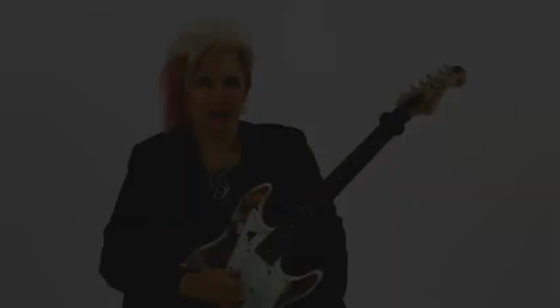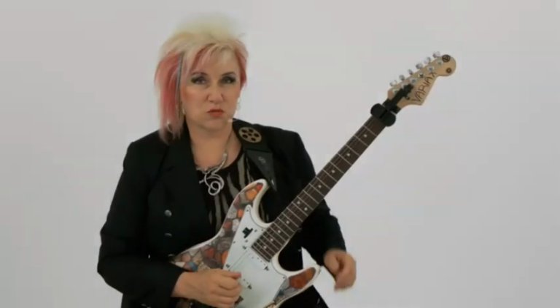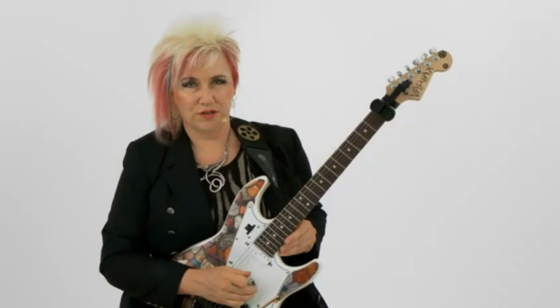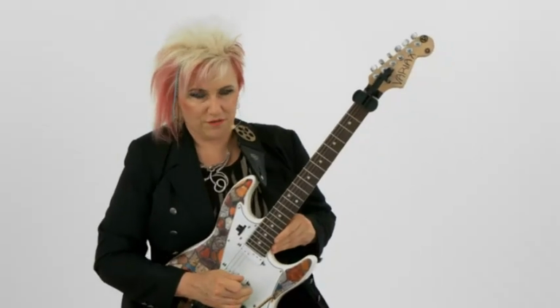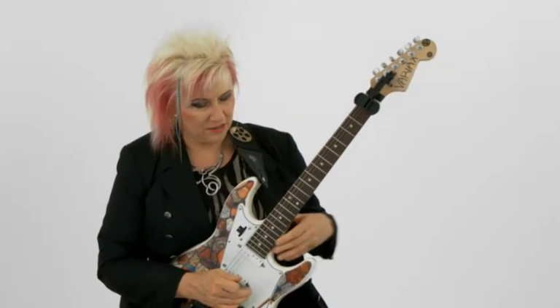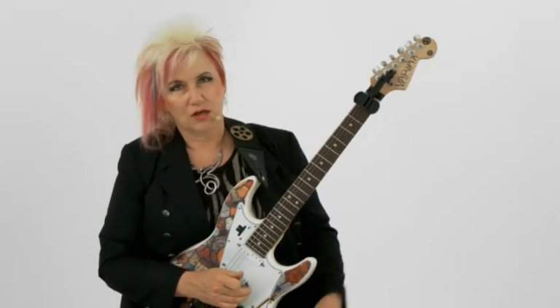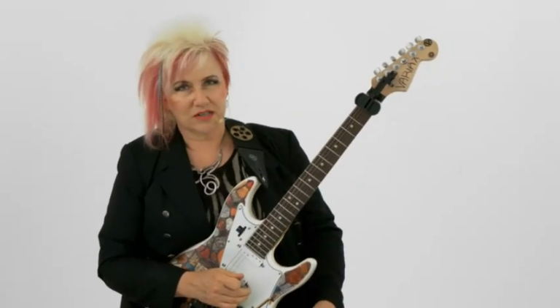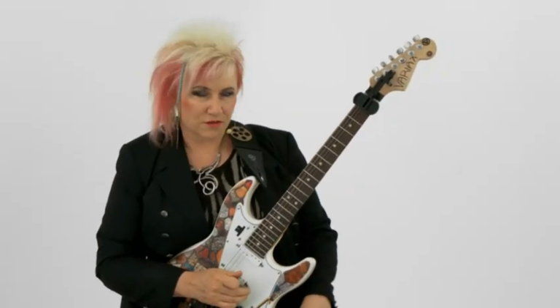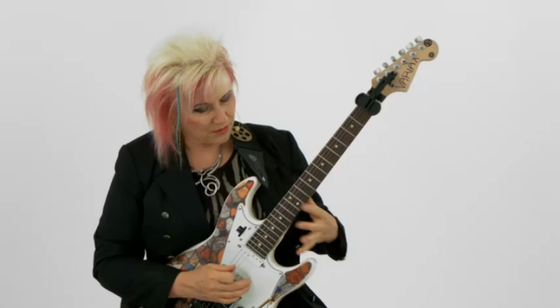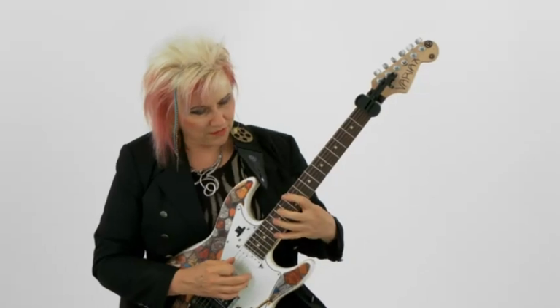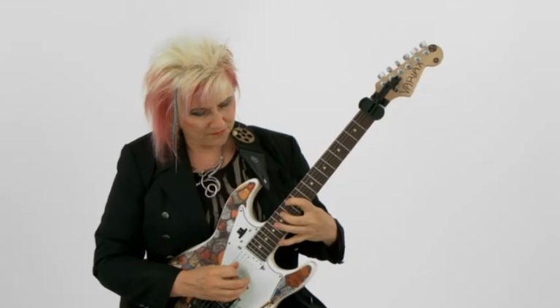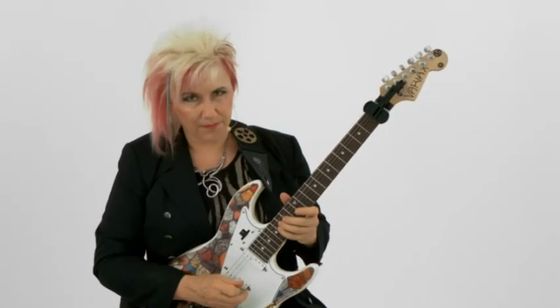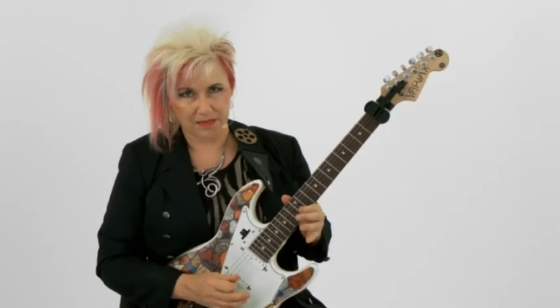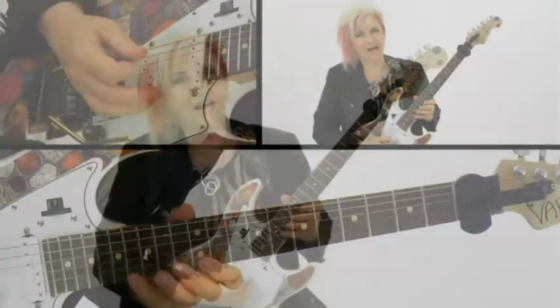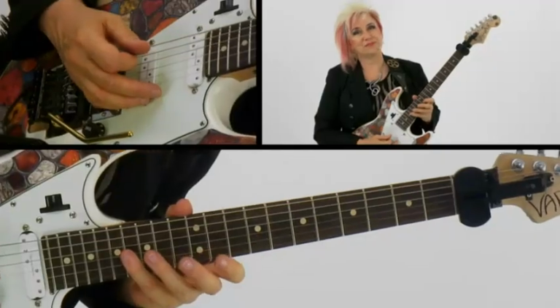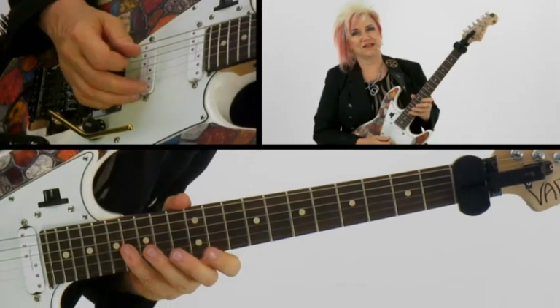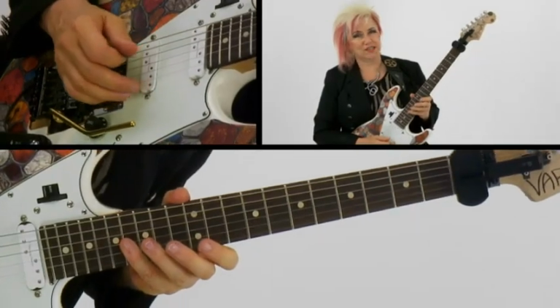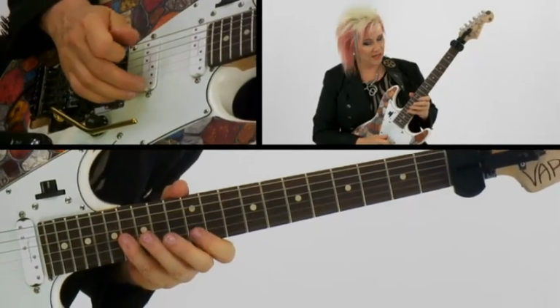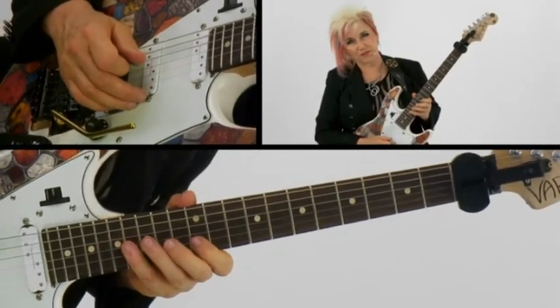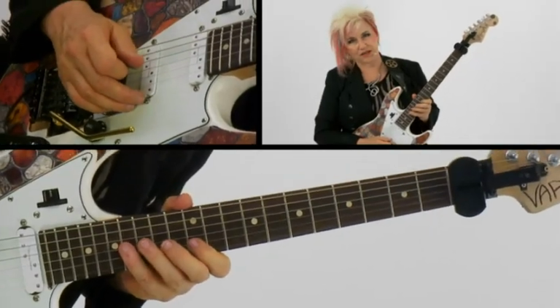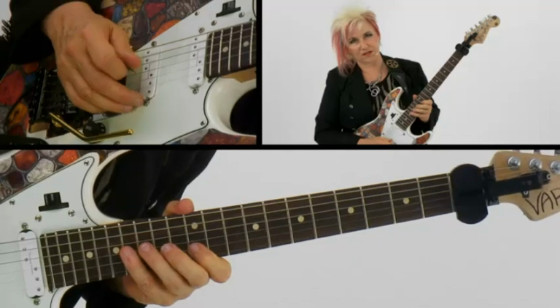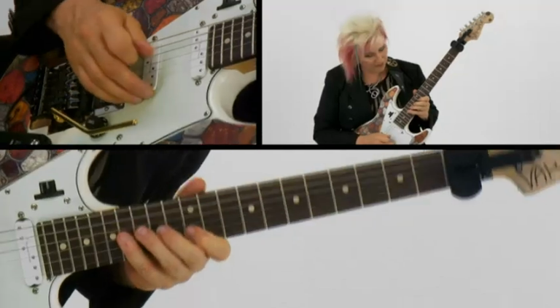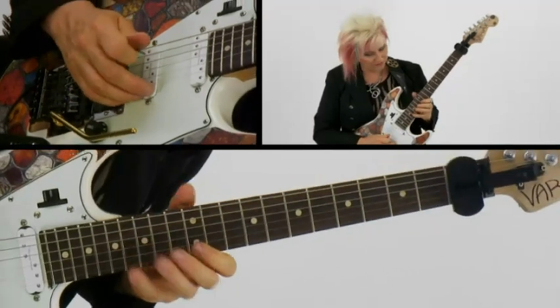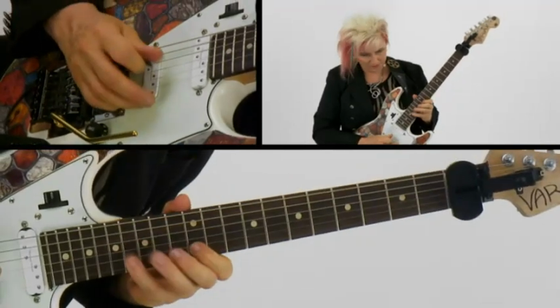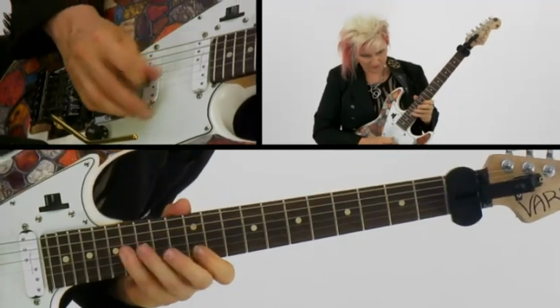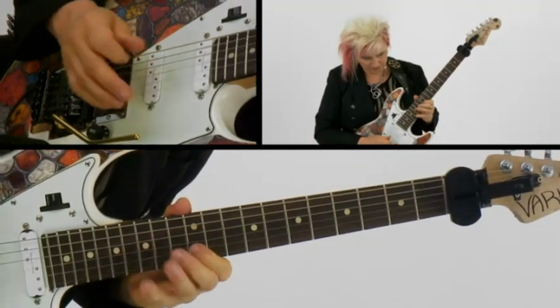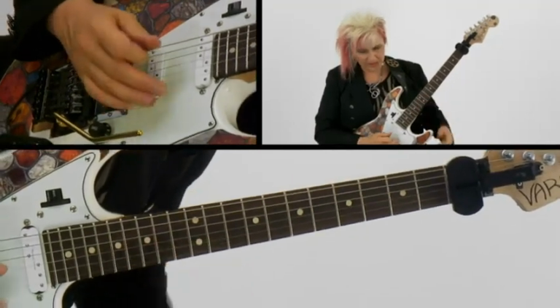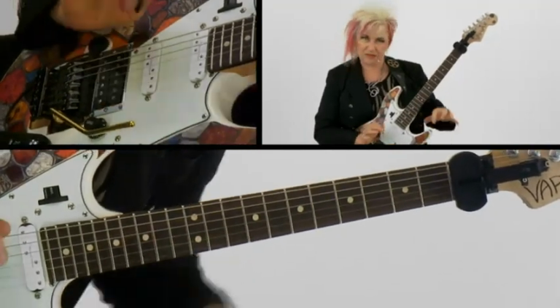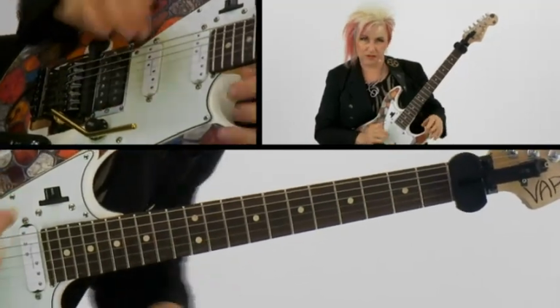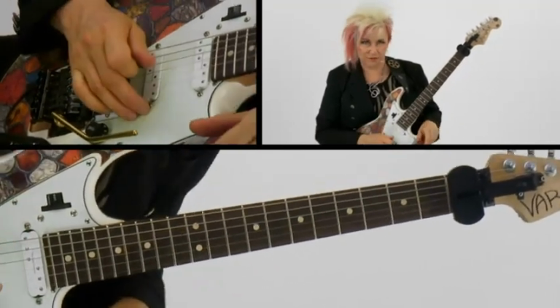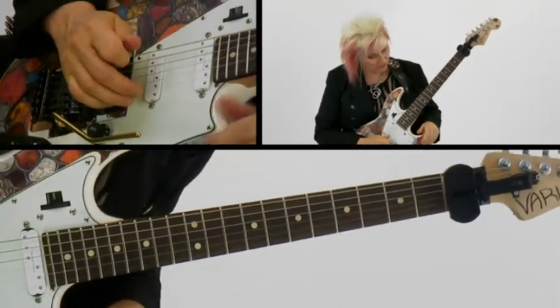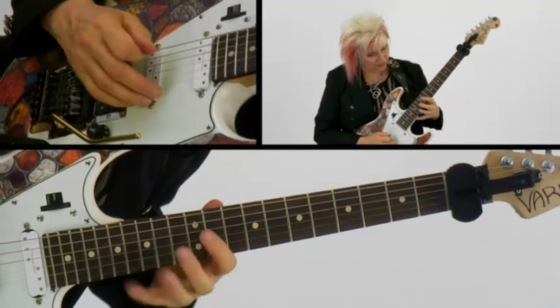I call this one Unison Face because in the first part of it I have a B on the G string and another B on the B string, and it sounds just a little bit different on the different strings.